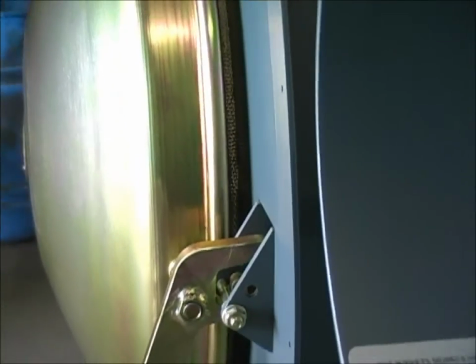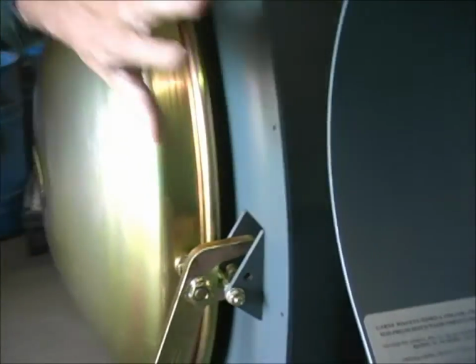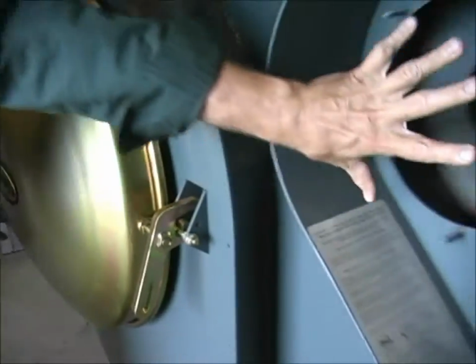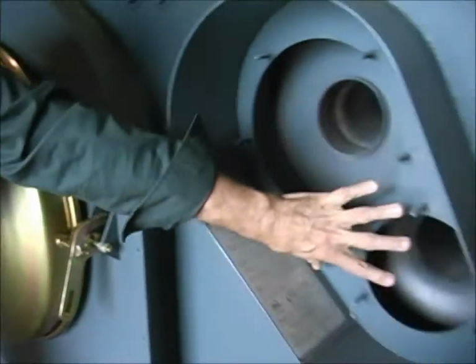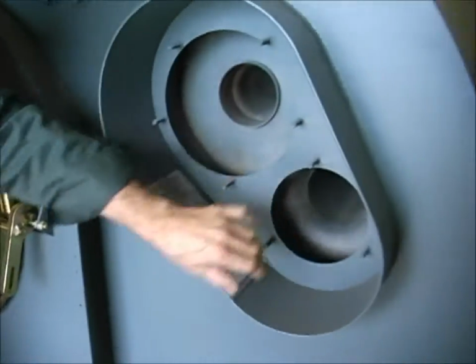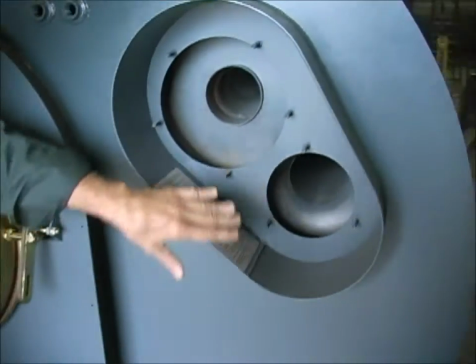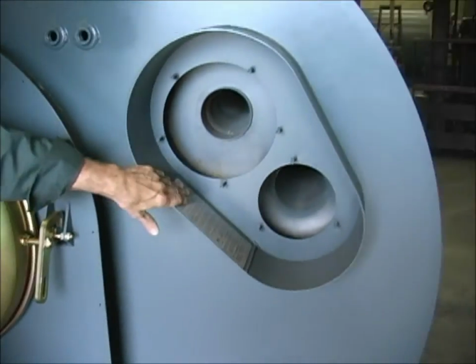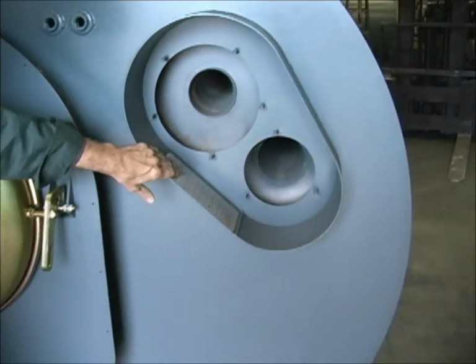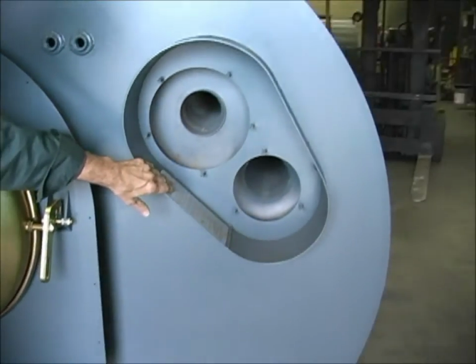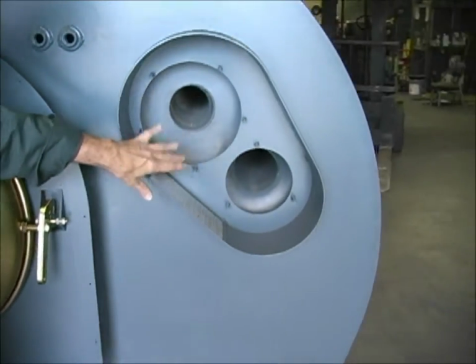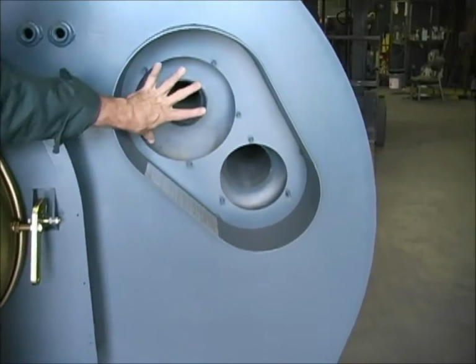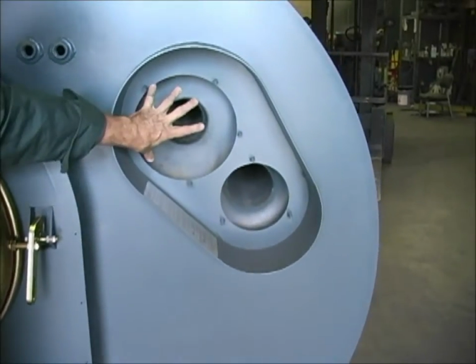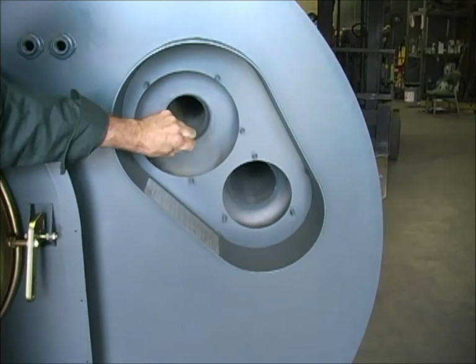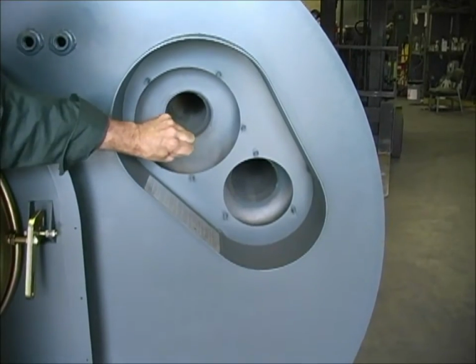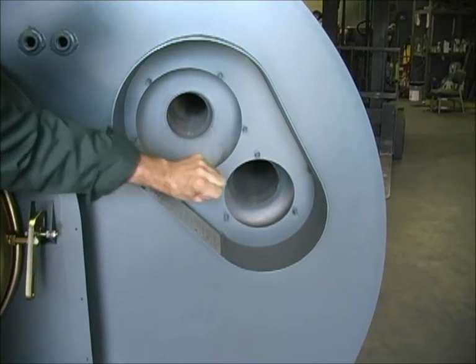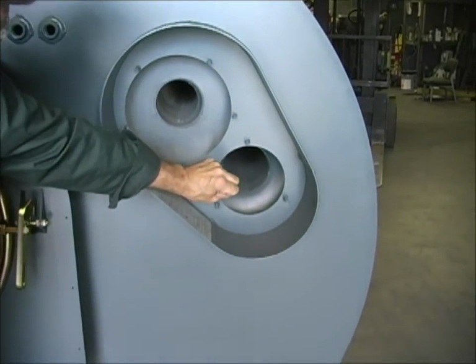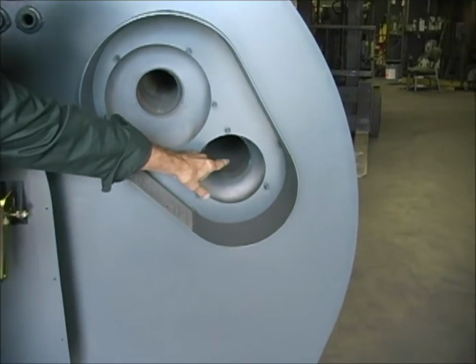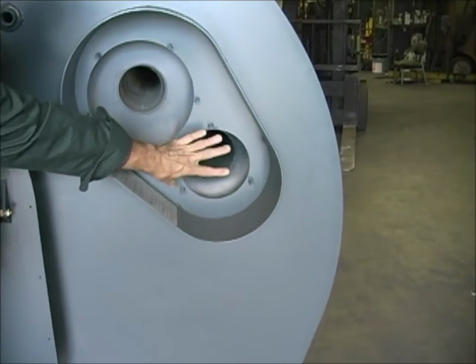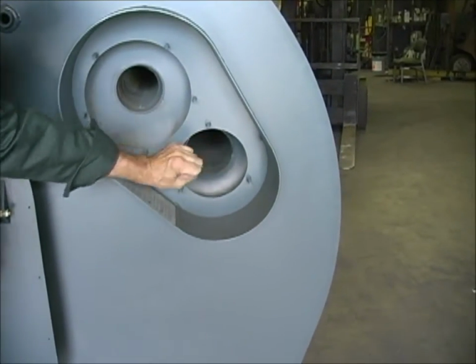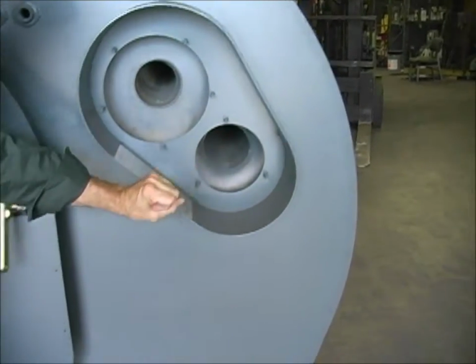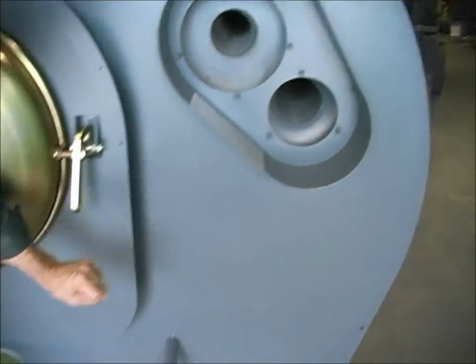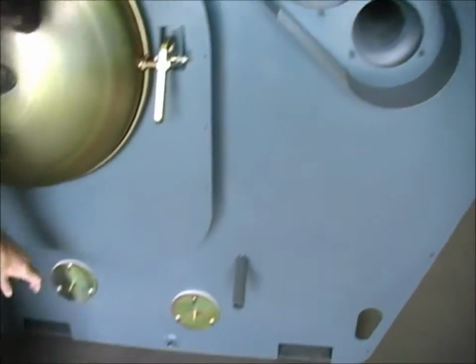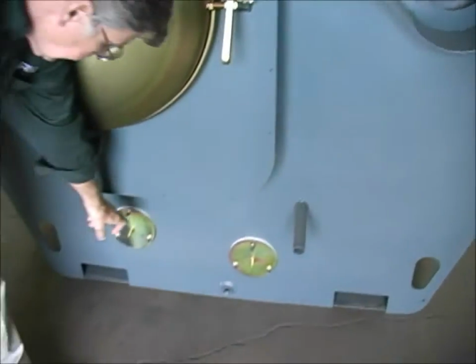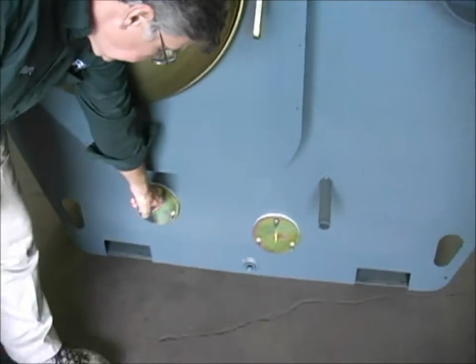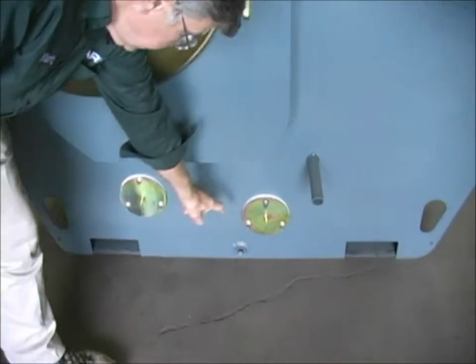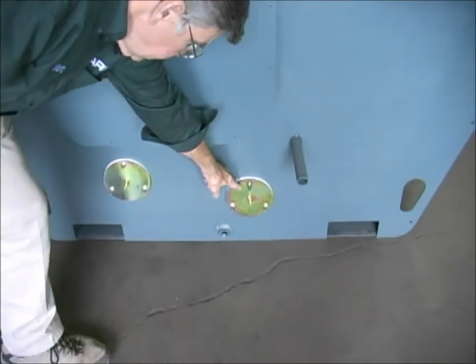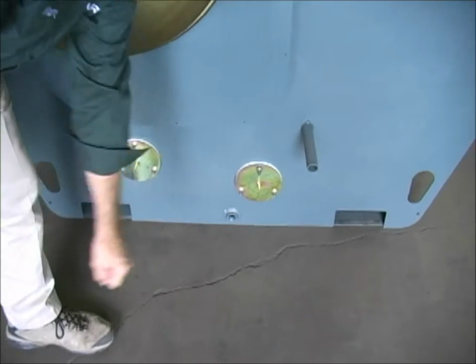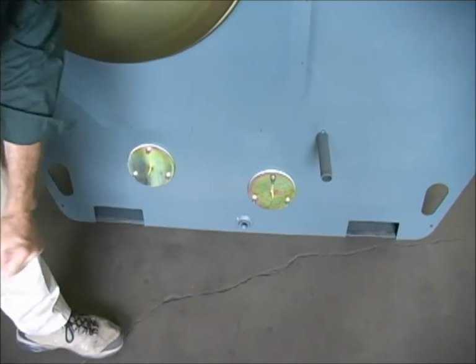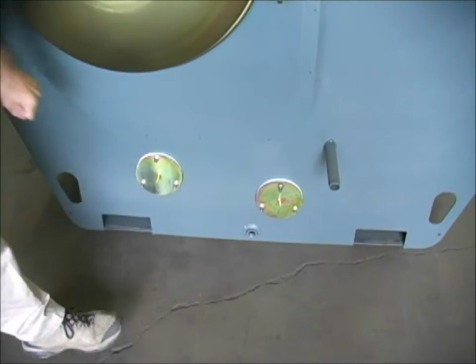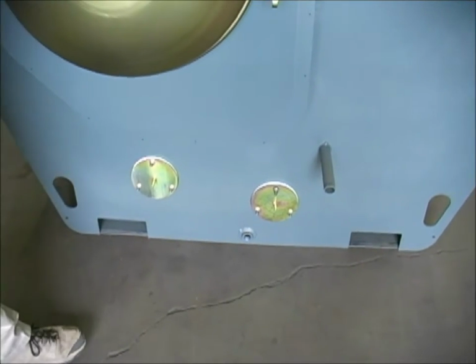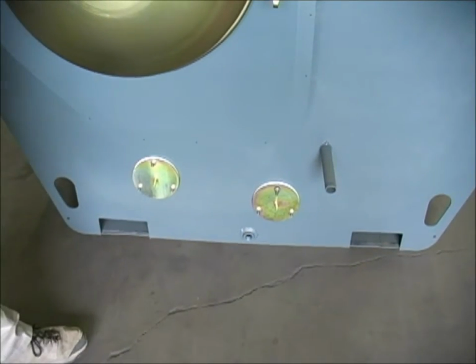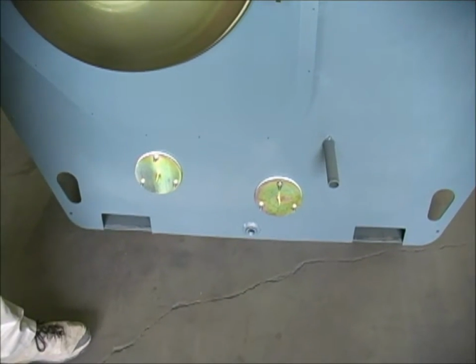Over here we have the blower housing. This is as it is delivered. There is a blower and motor assembly that goes in here, and there's a clean-out down there. Down here, we have two clean-outs for the five-pass heat exchanger.